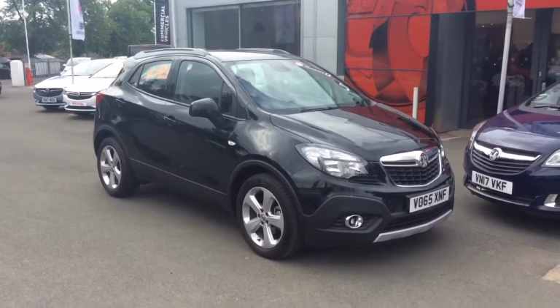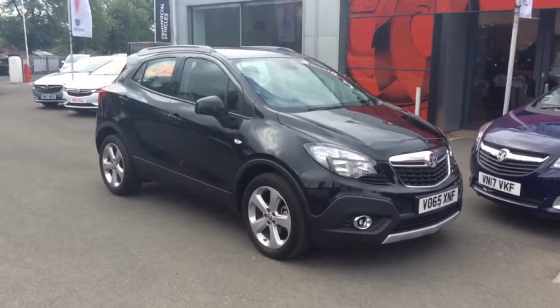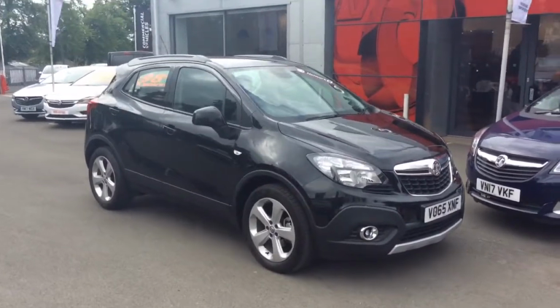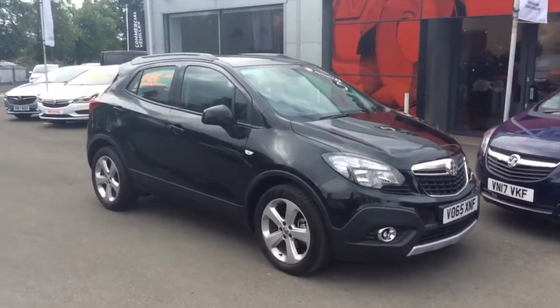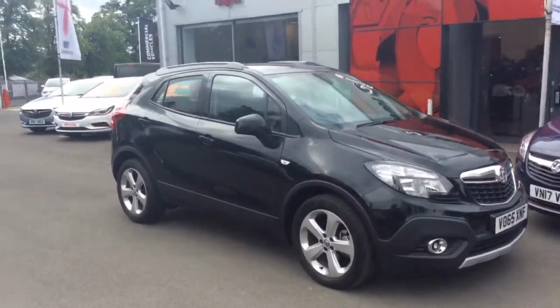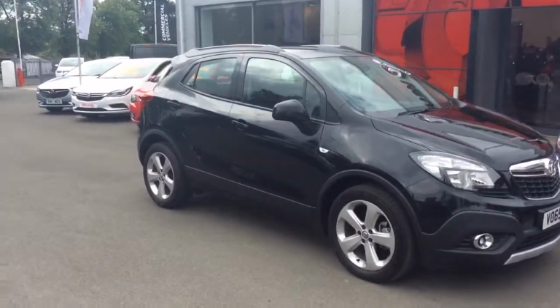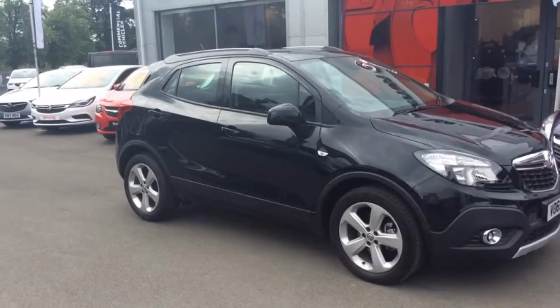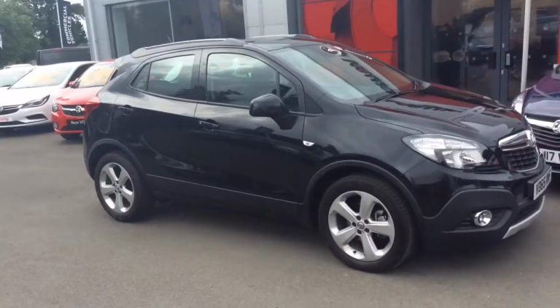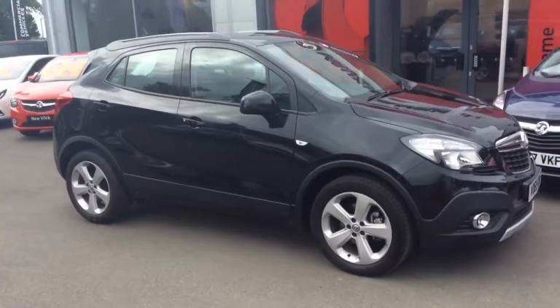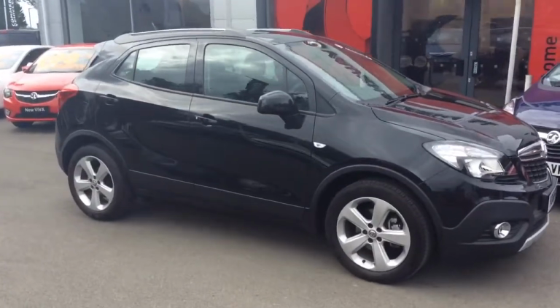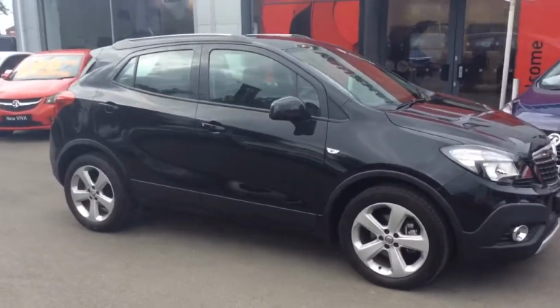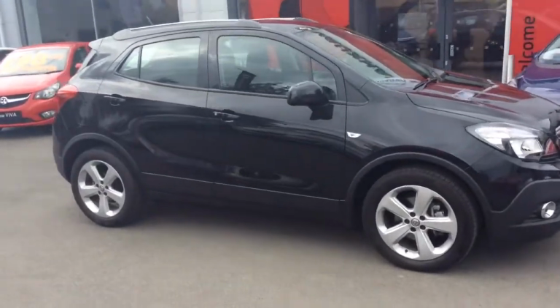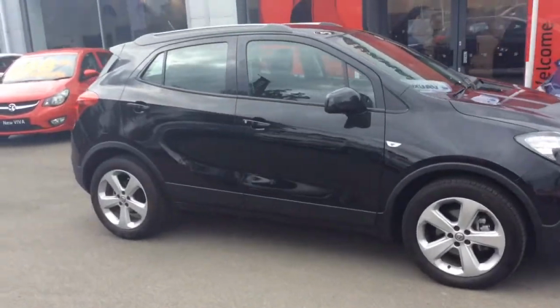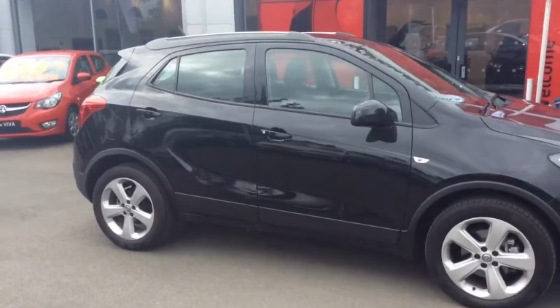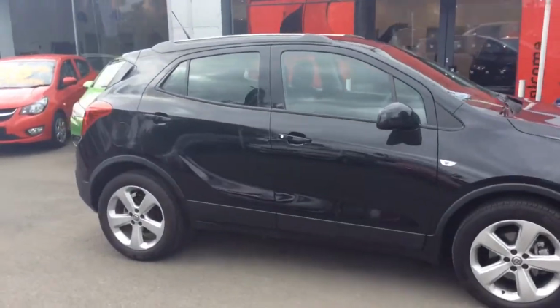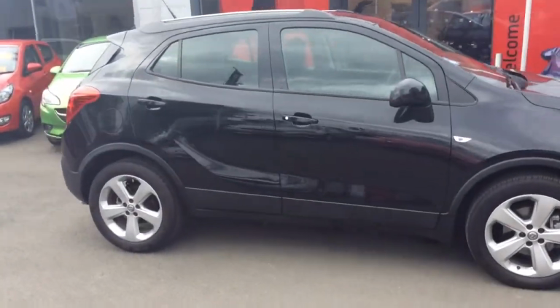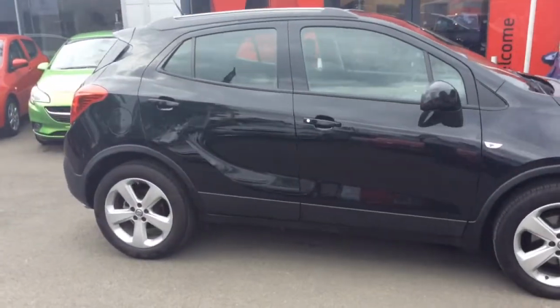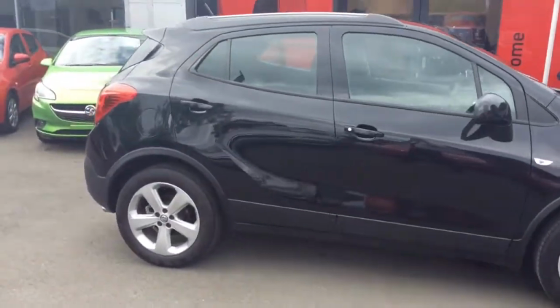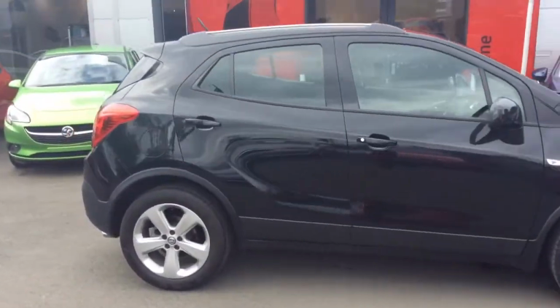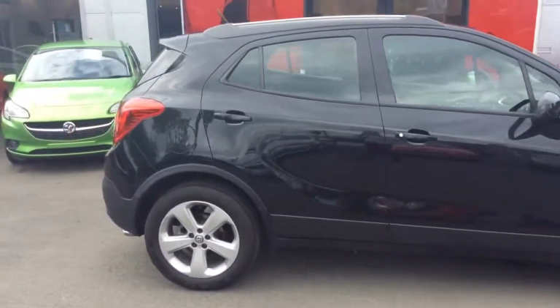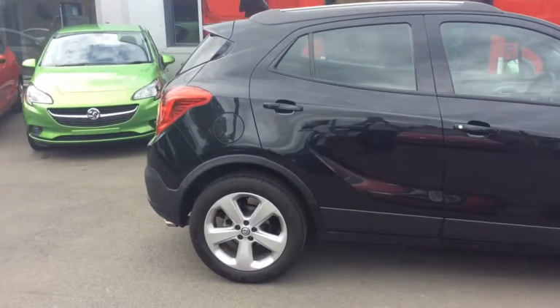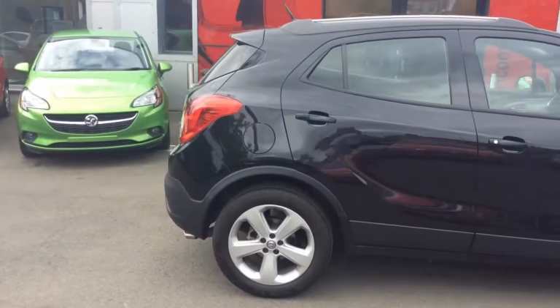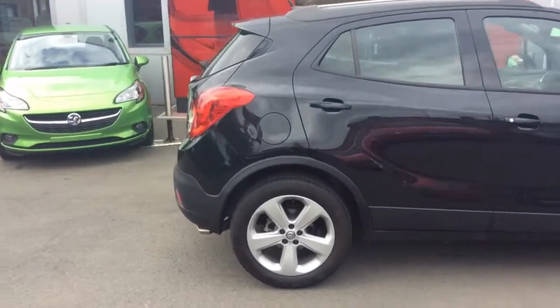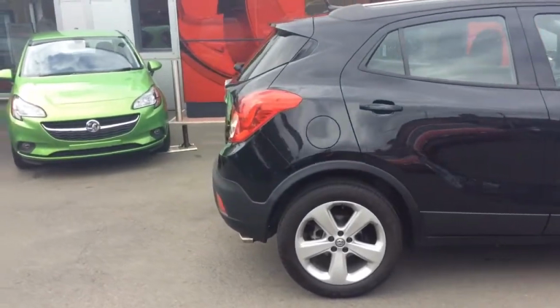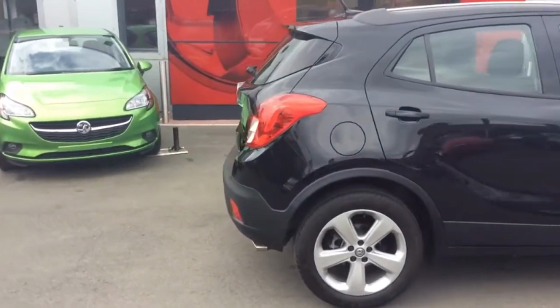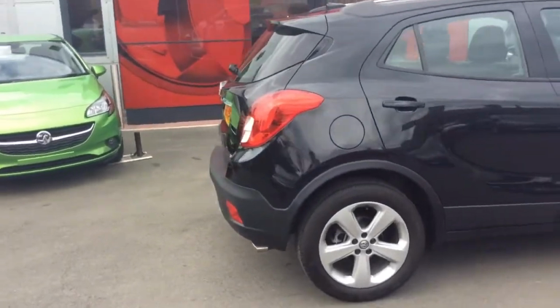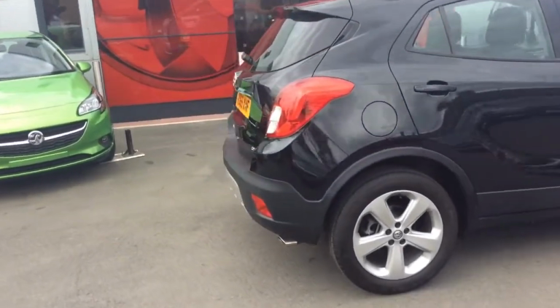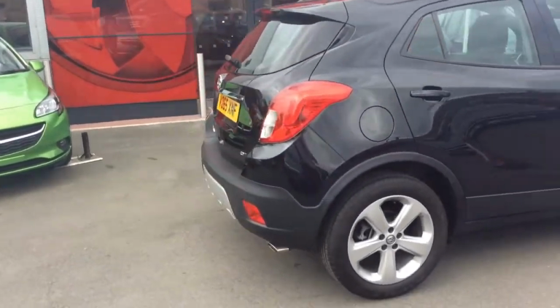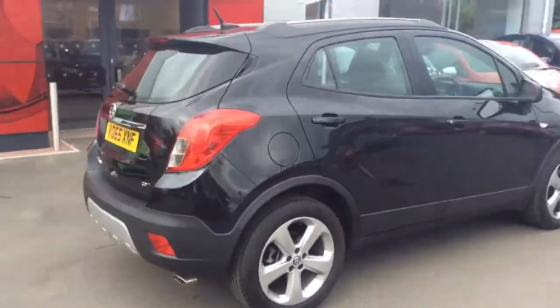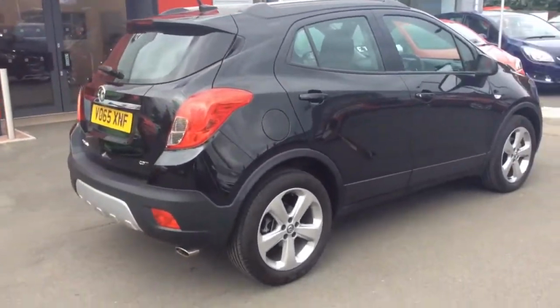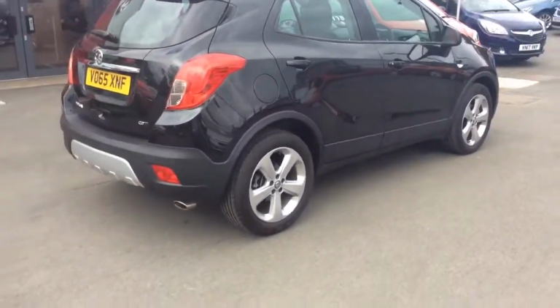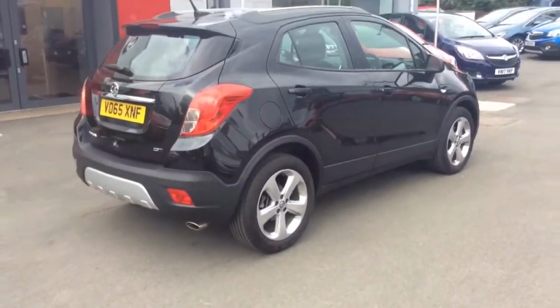This Mokka is finished in carbon flash black metallic, comes with alloy wheels, front and rear parking sensors, full body coloured exterior, rear privacy glass, chrome roof rails and a host of many other features.